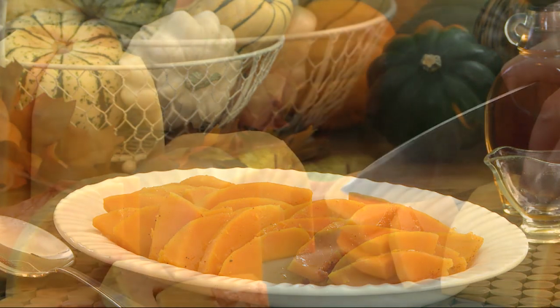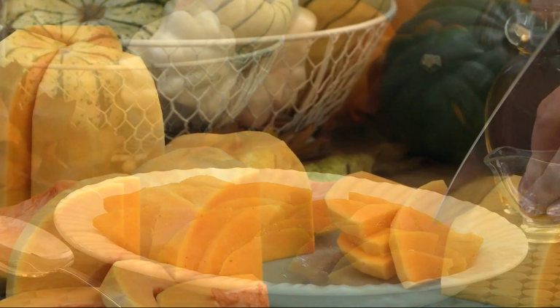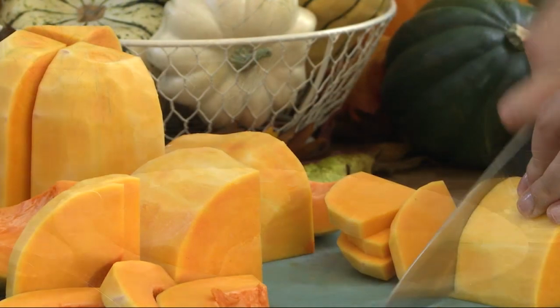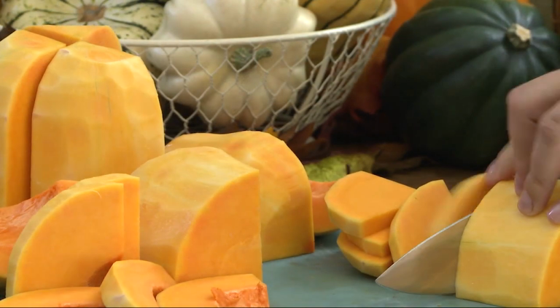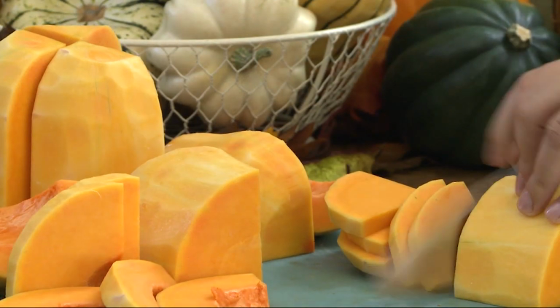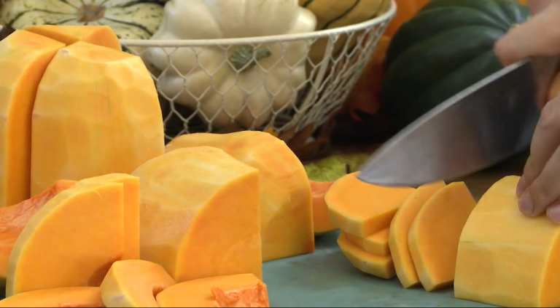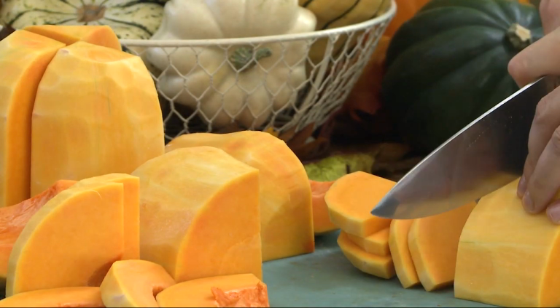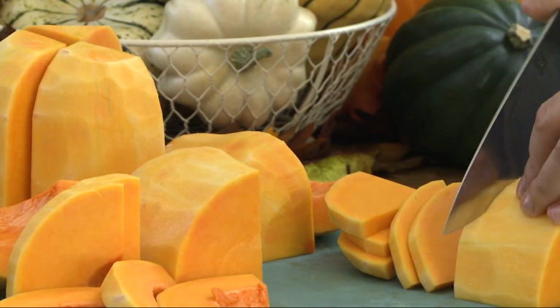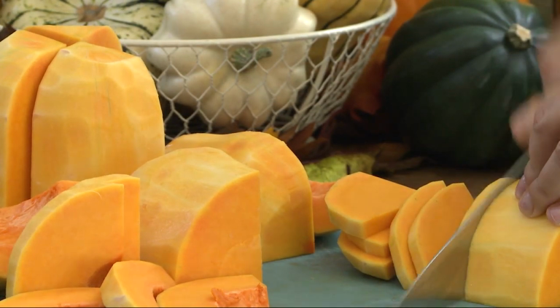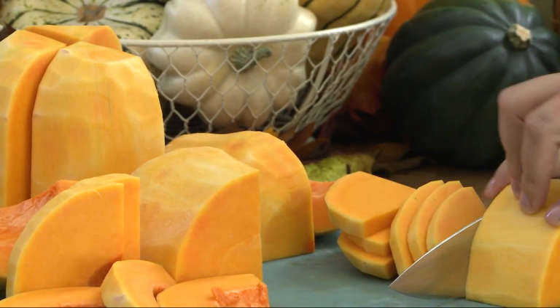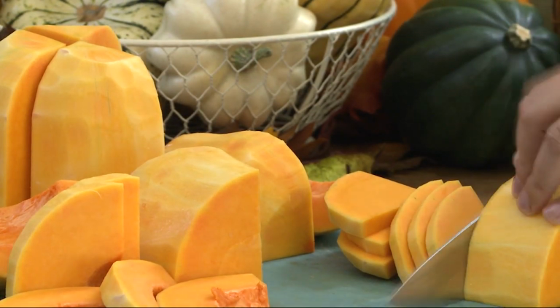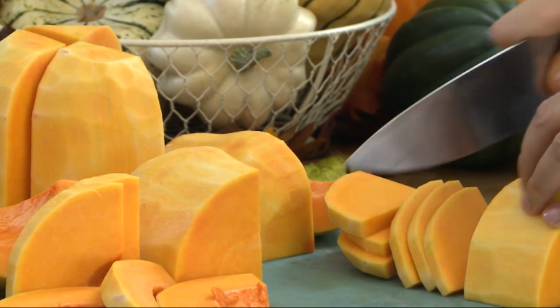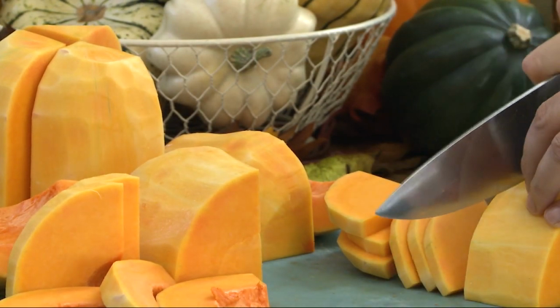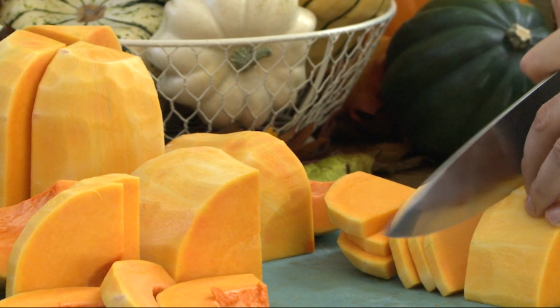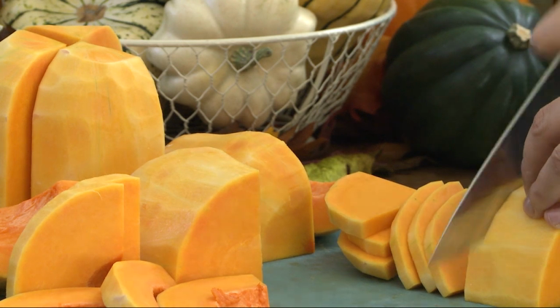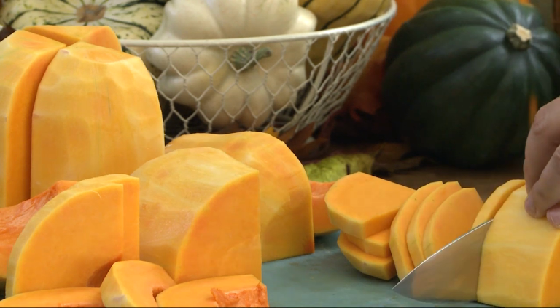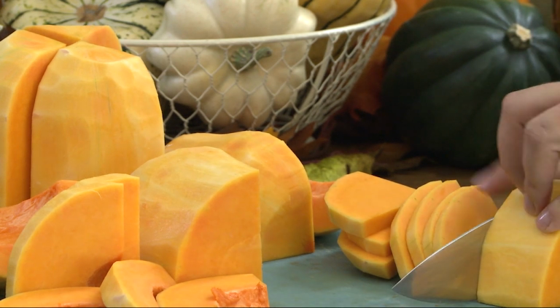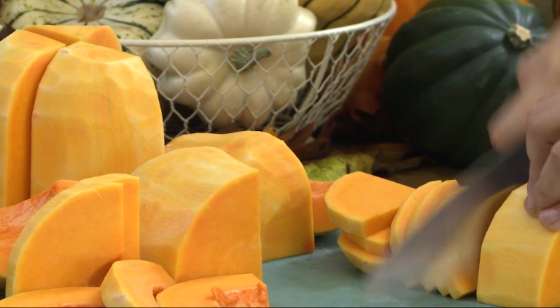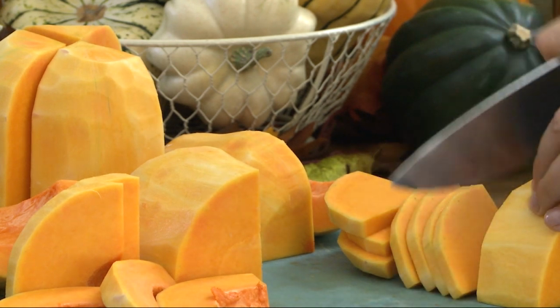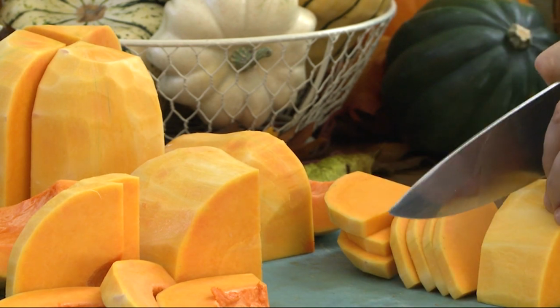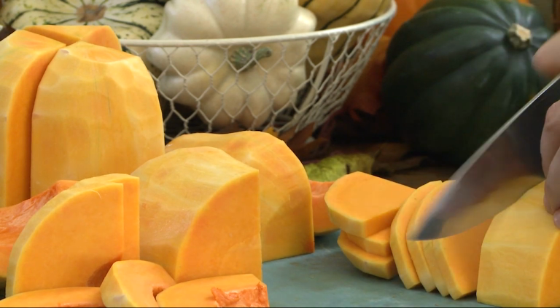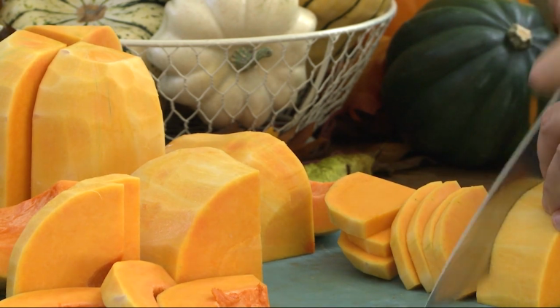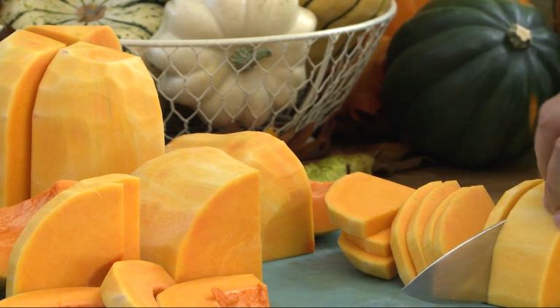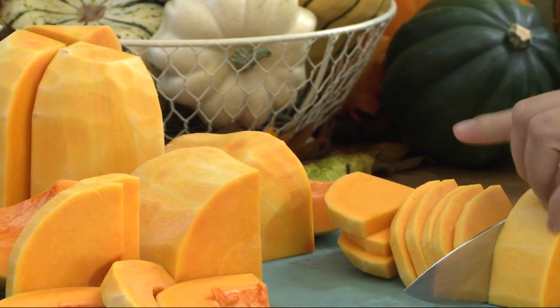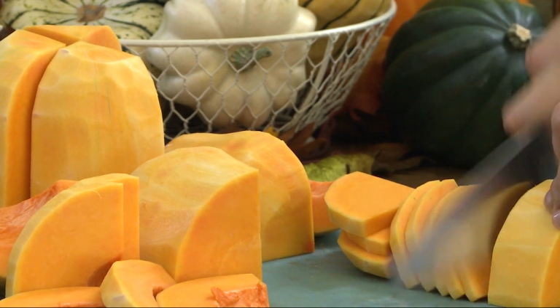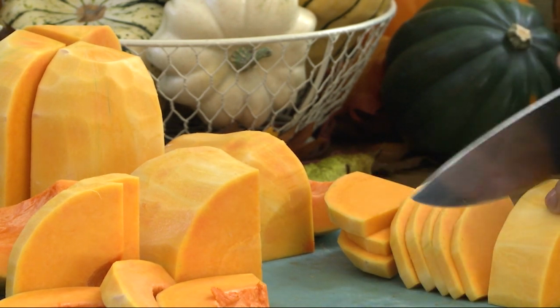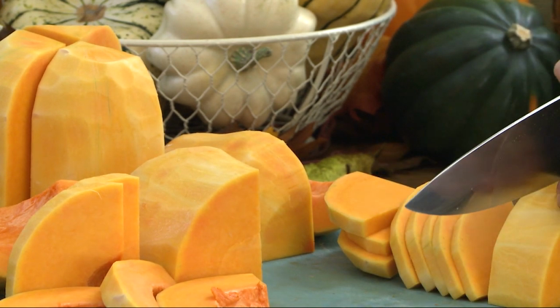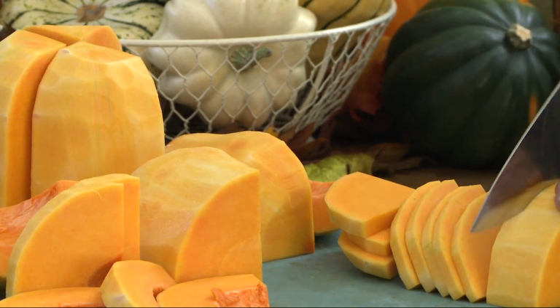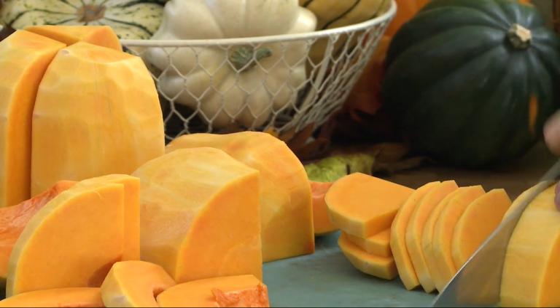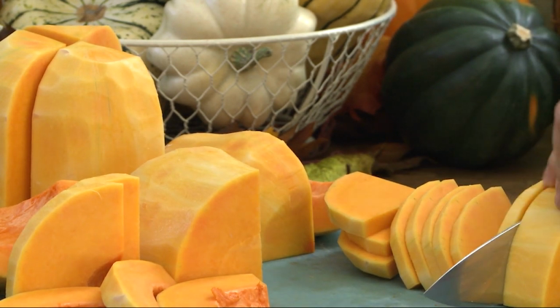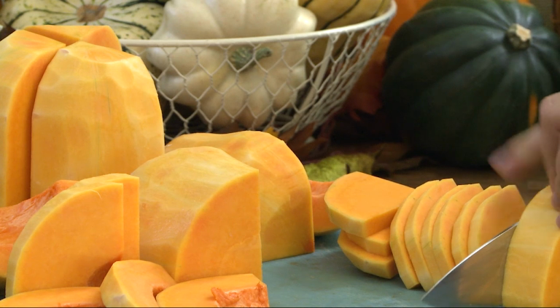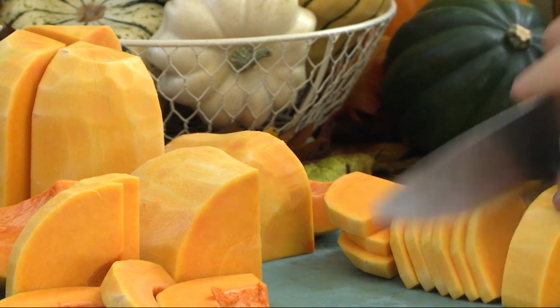For this recipe, you'll need one butternut squash that's been peeled, seeded, quartered, and cut into half-inch slices. Alternatively, you can purchase already prepared squash, available in most supermarkets.